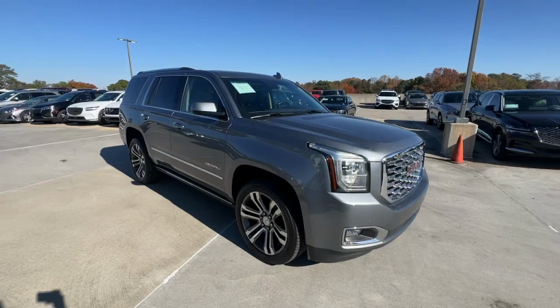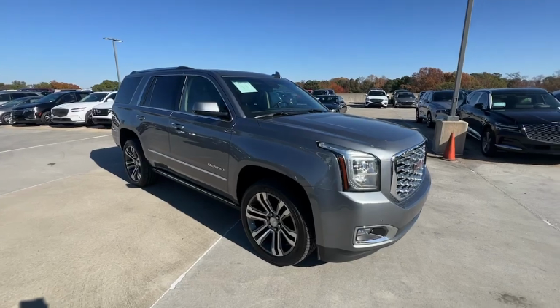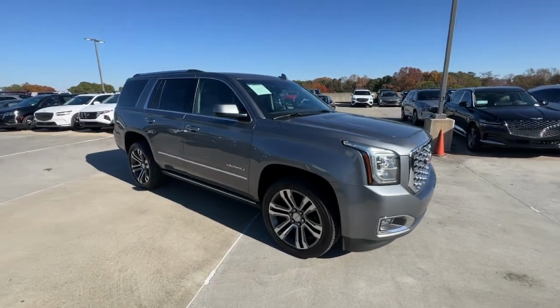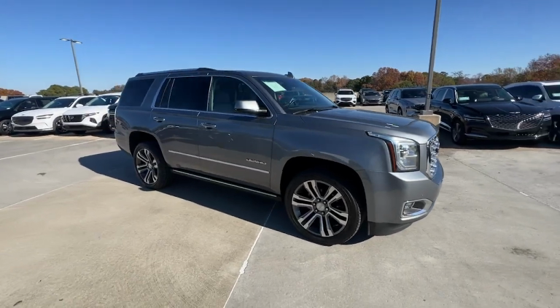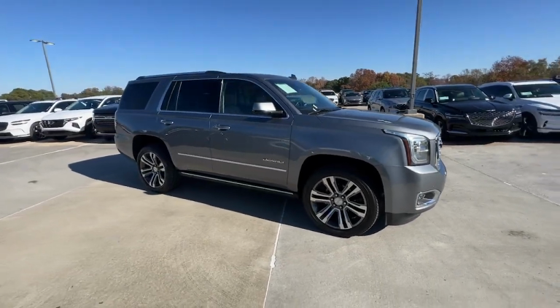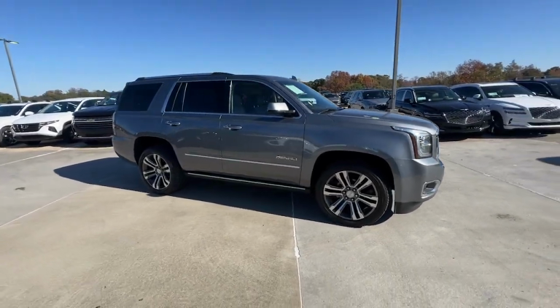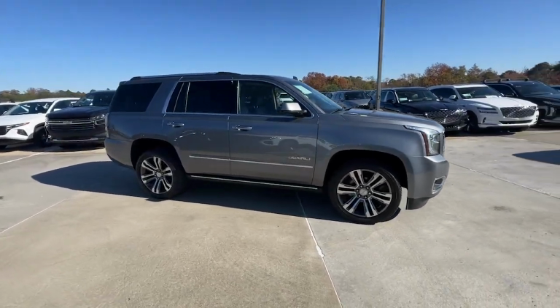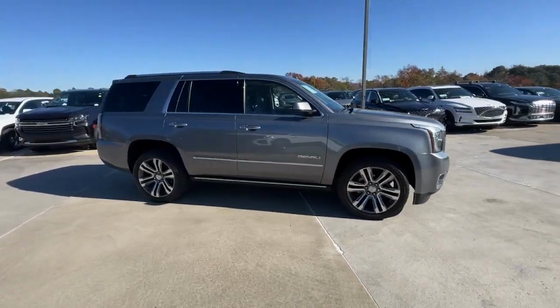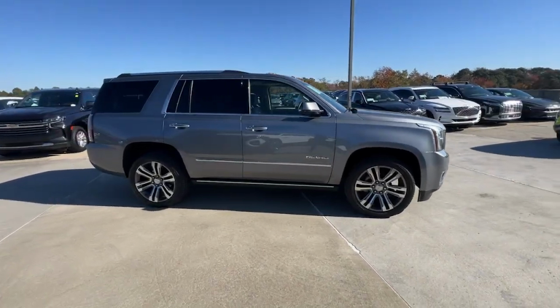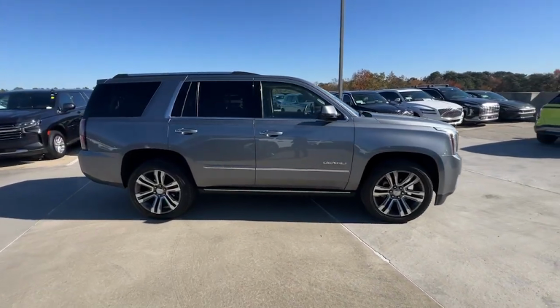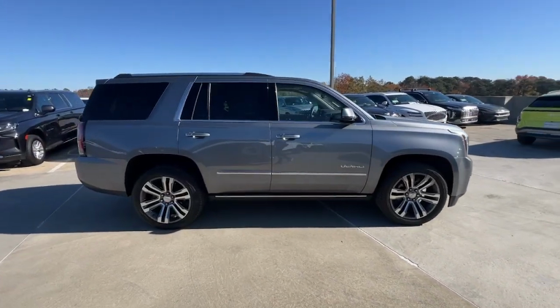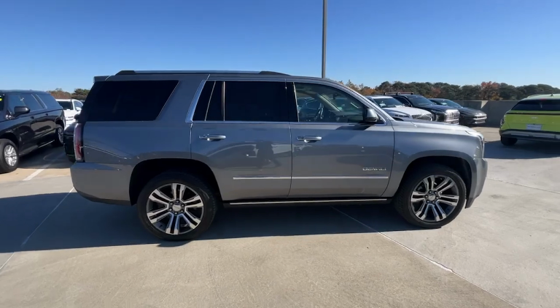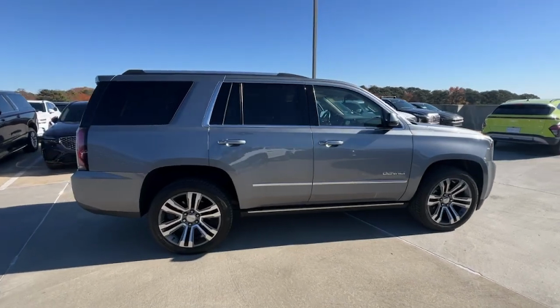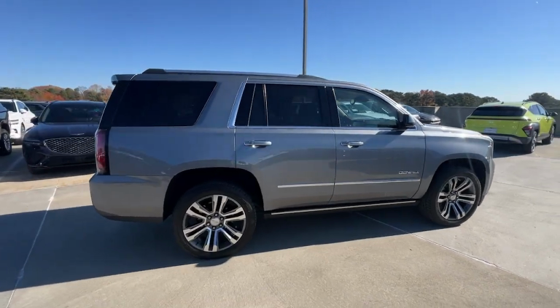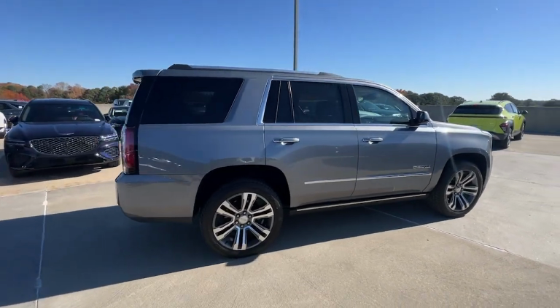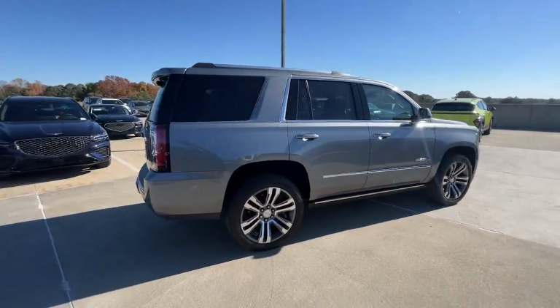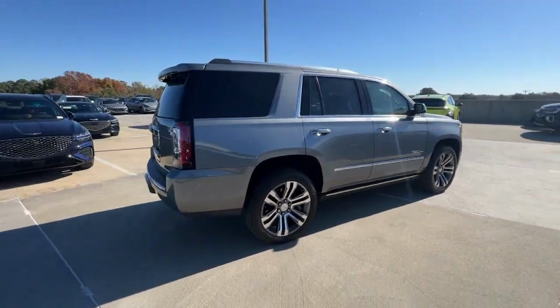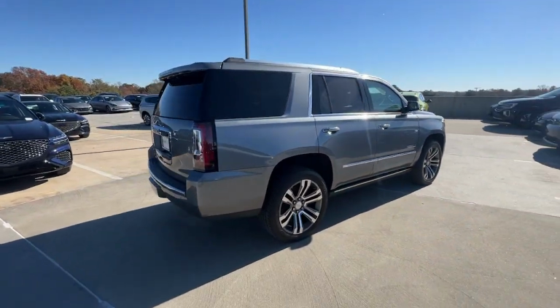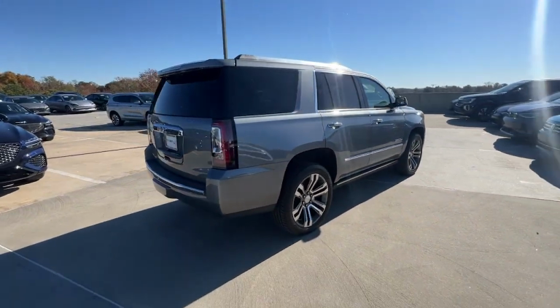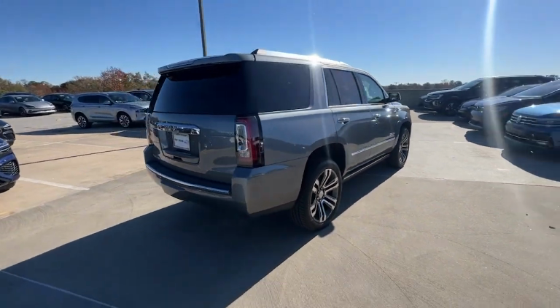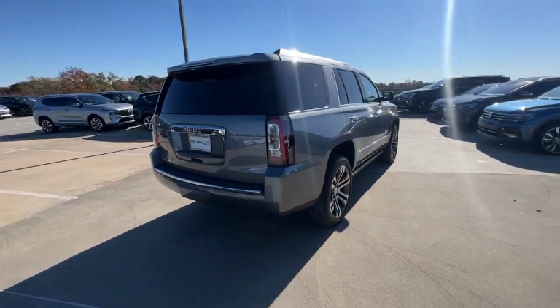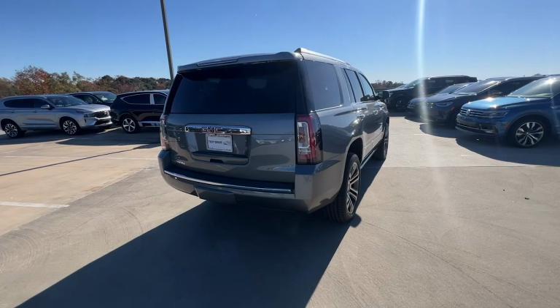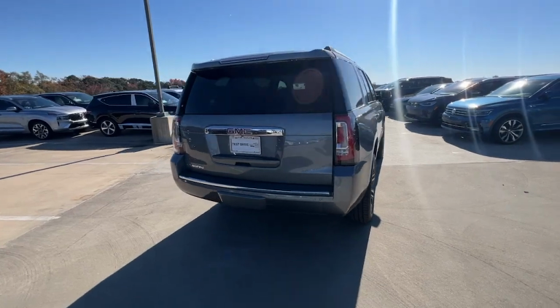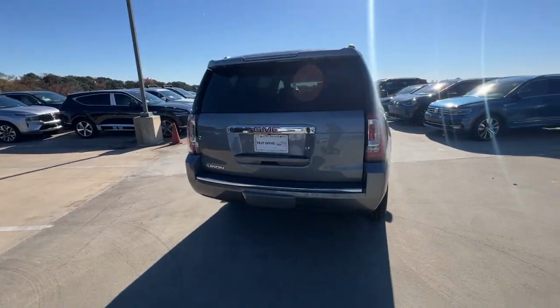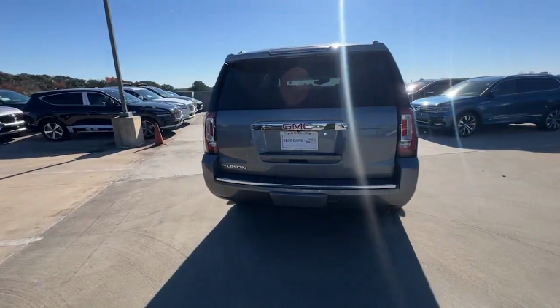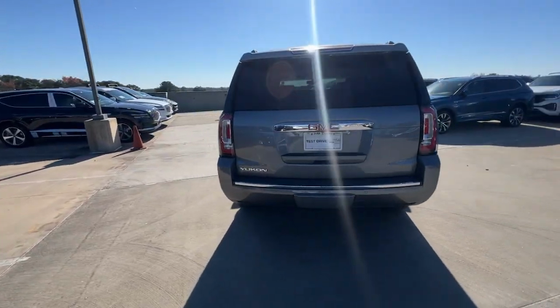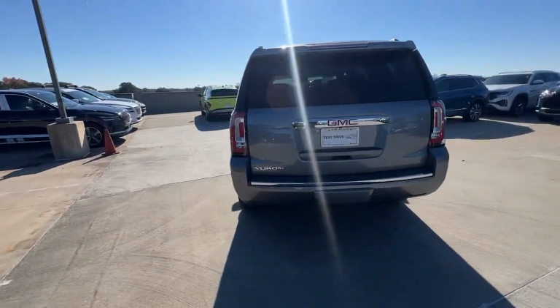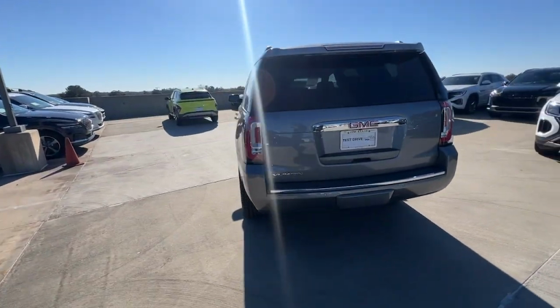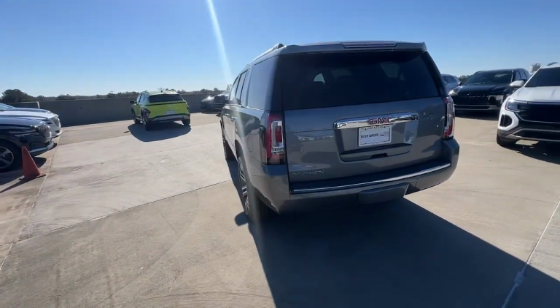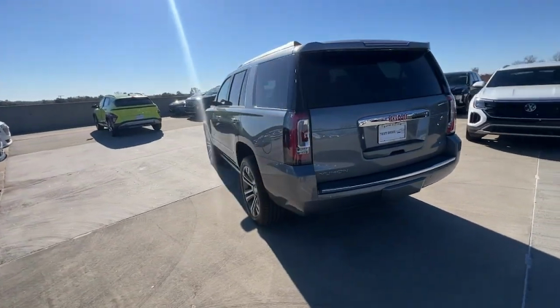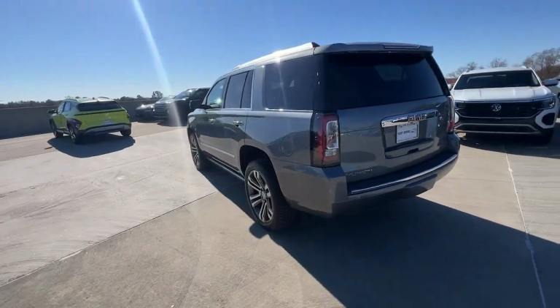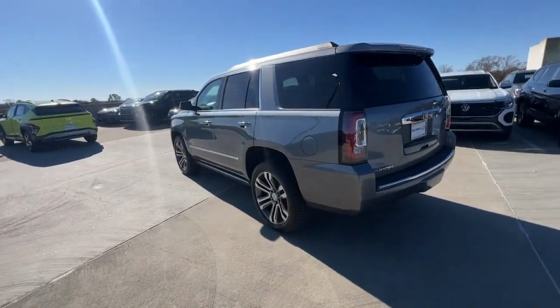You're gonna love the 2019 GMC Yukon. This vehicle is an outstanding buy with fewer than 70,000 miles on the odometer. Make every adventure all it can be in this spacious, comfortable, and highly capable Yukon.